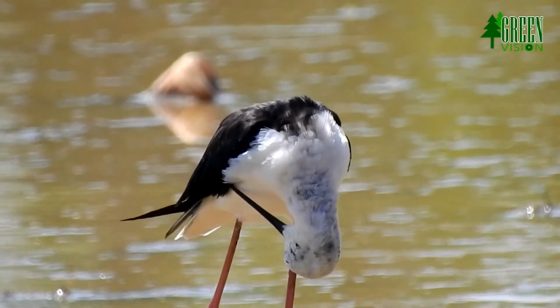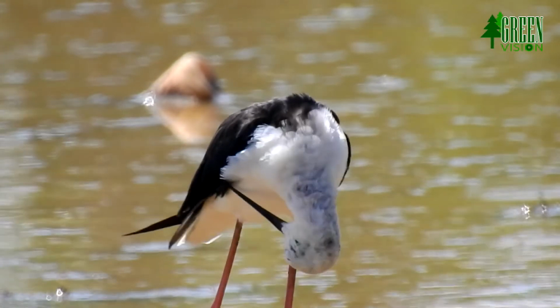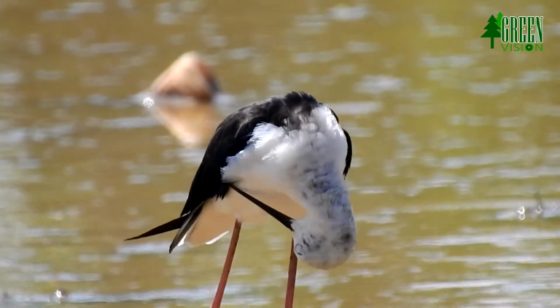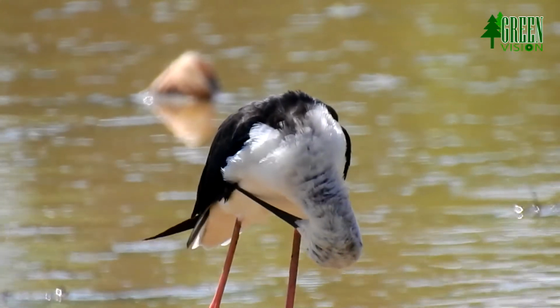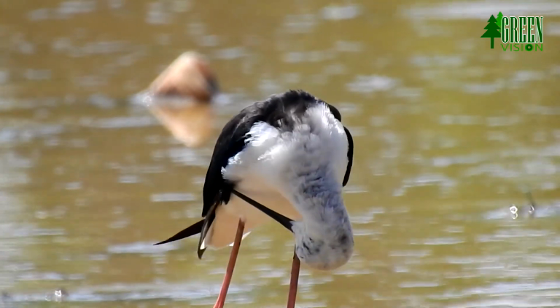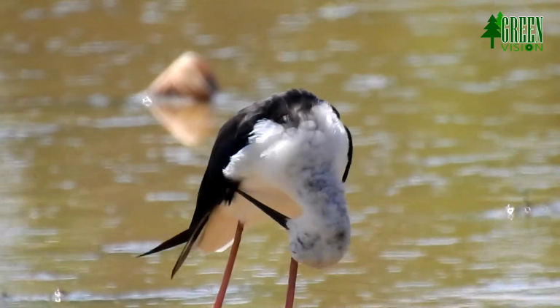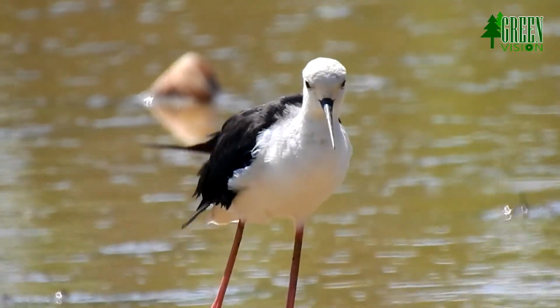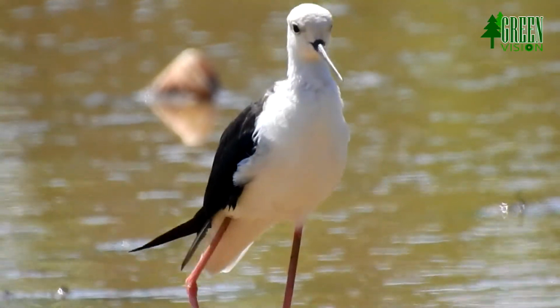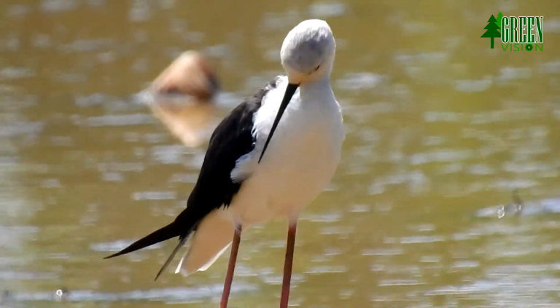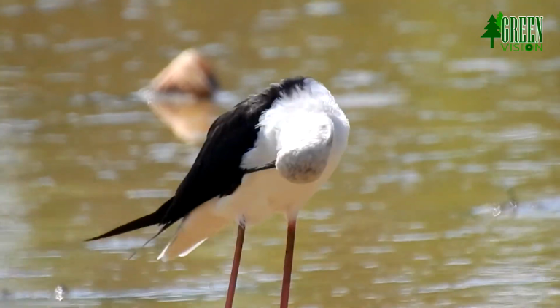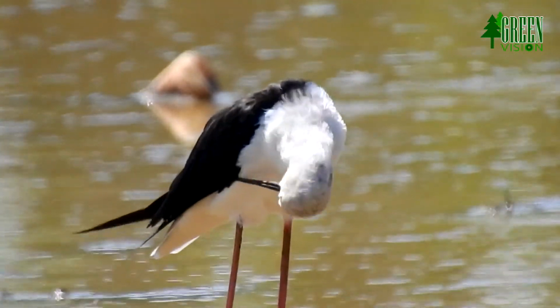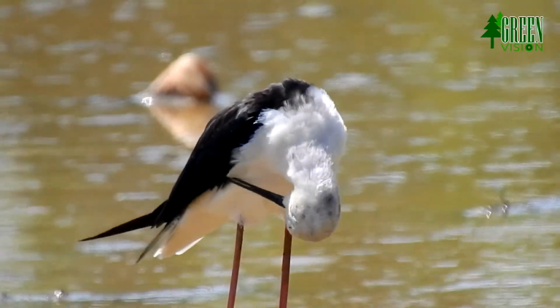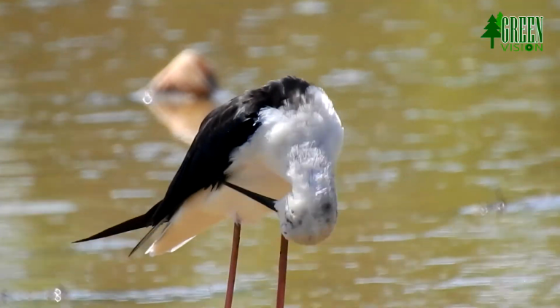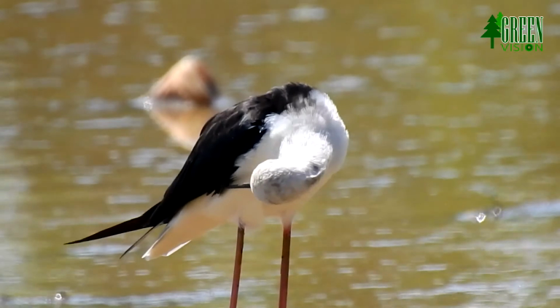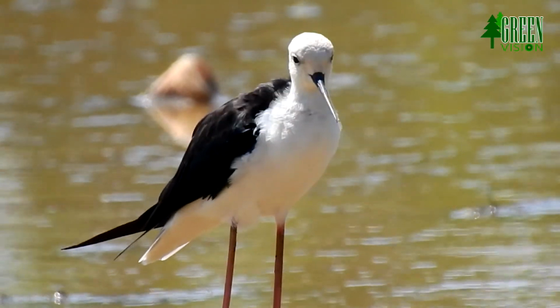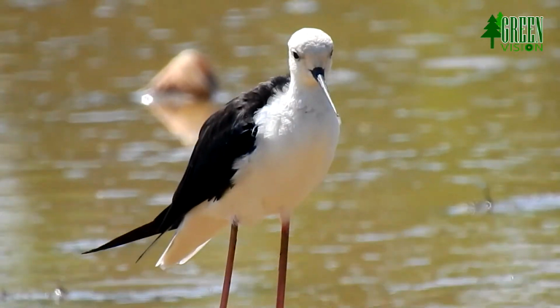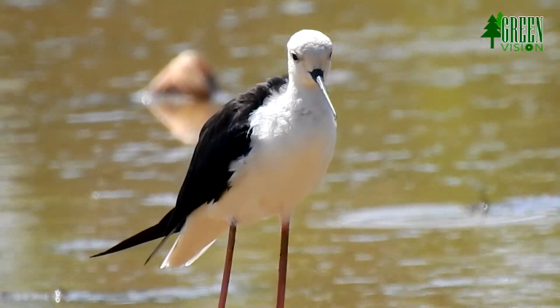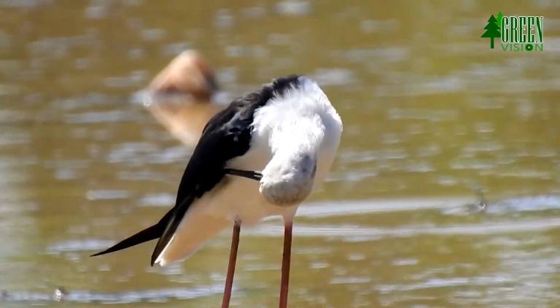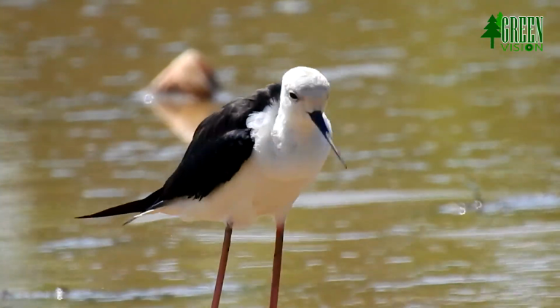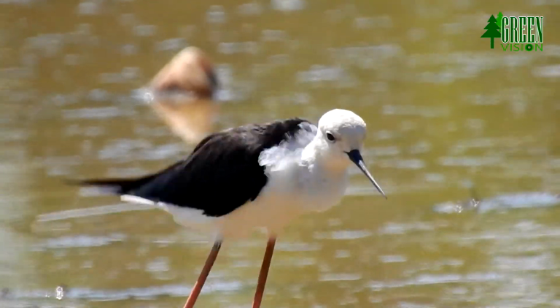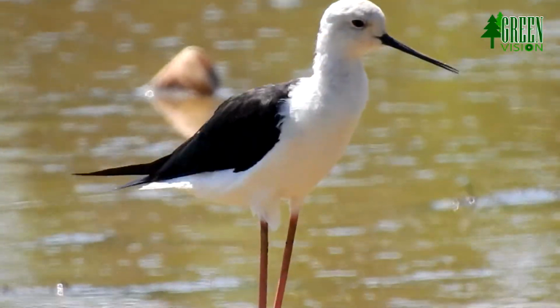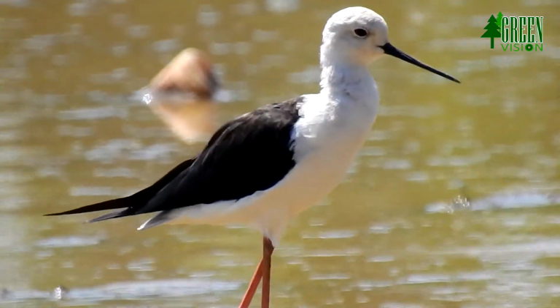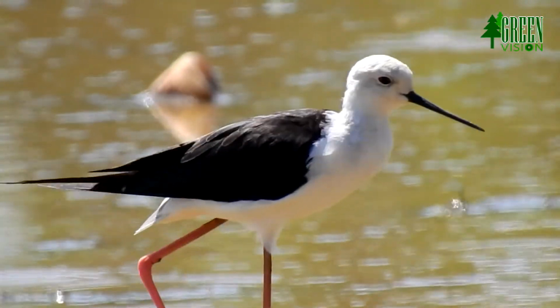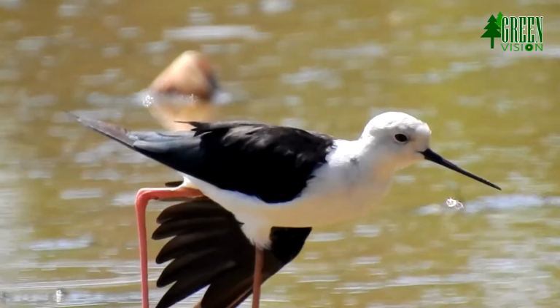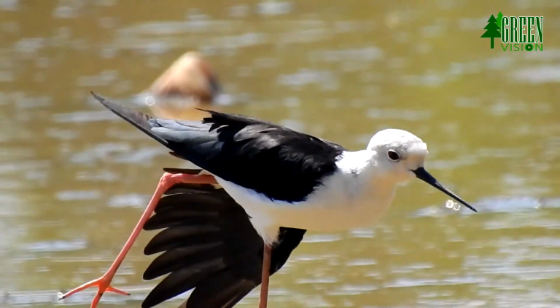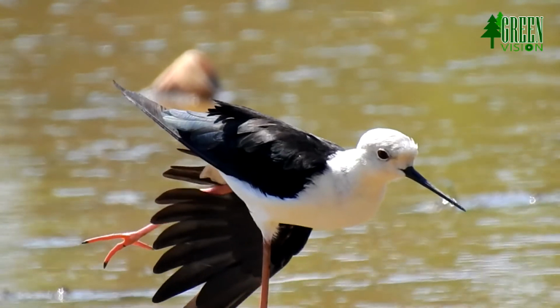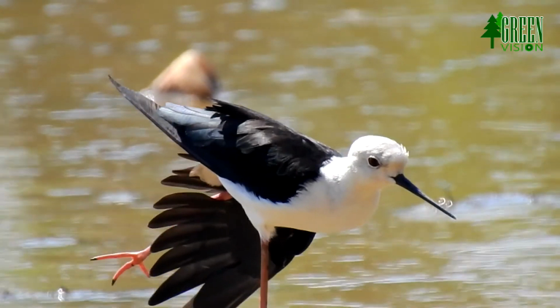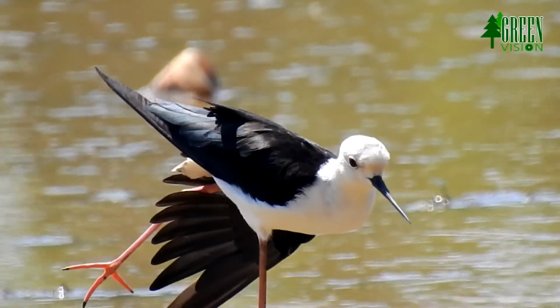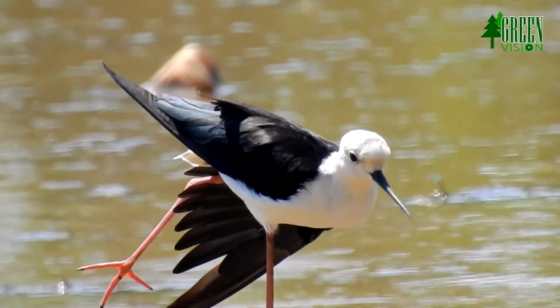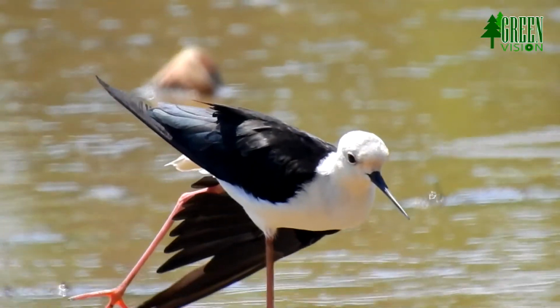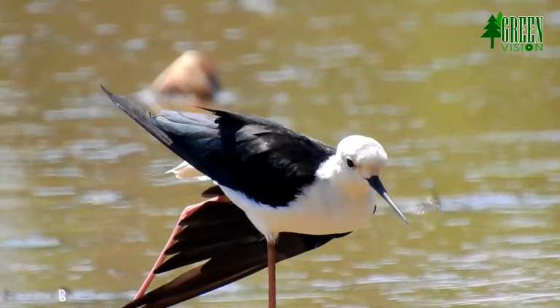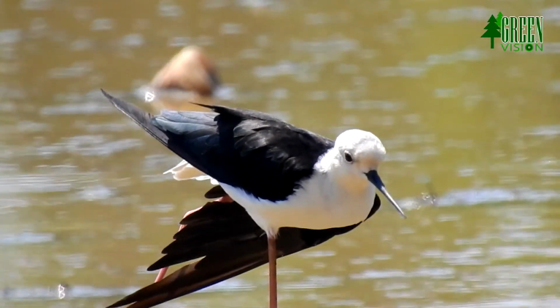The black-winged stilt is a widely distributed, very long-legged wader in the avocet and stilt family. It is sometimes called pied stilt, but that name is now reserved for the Australian species.